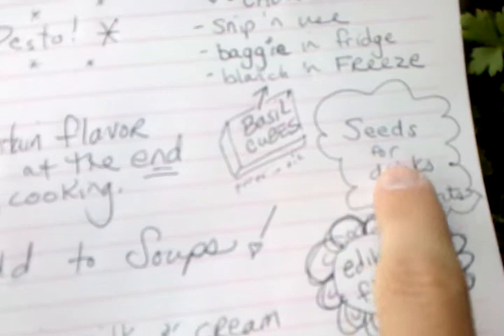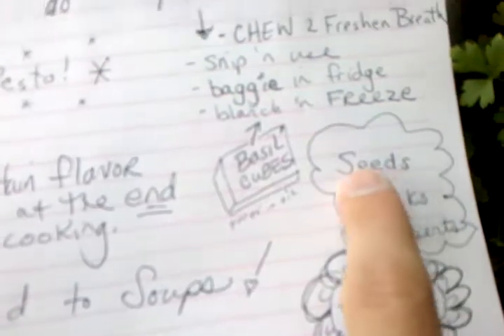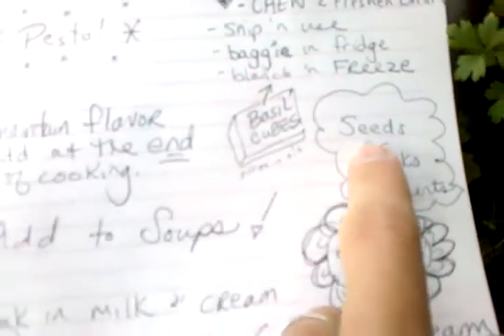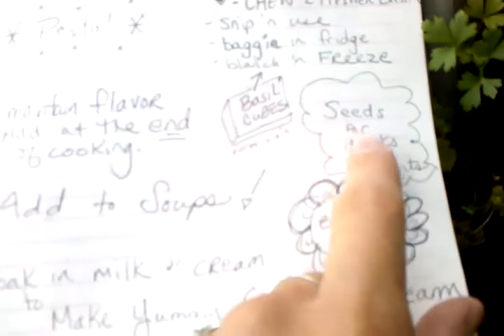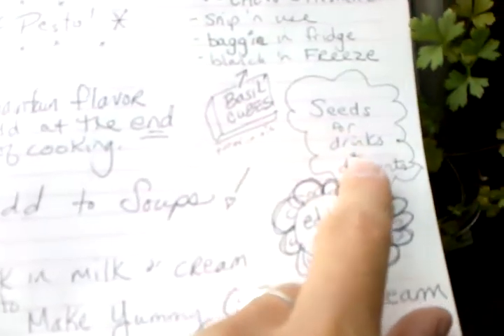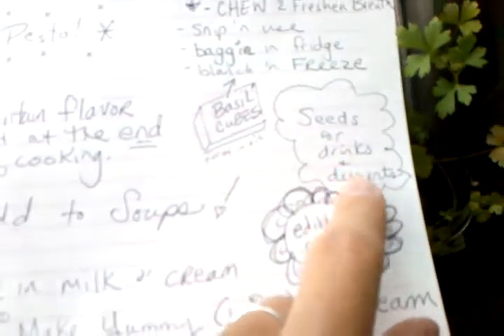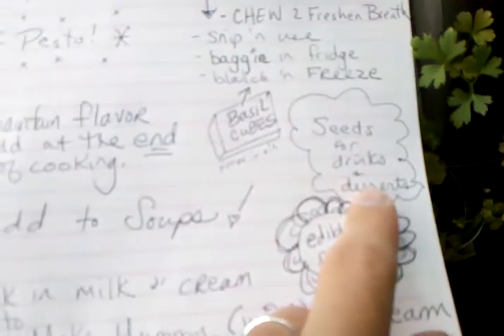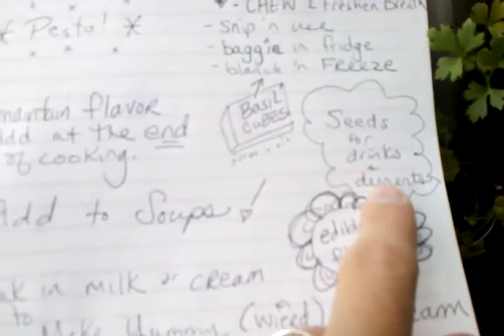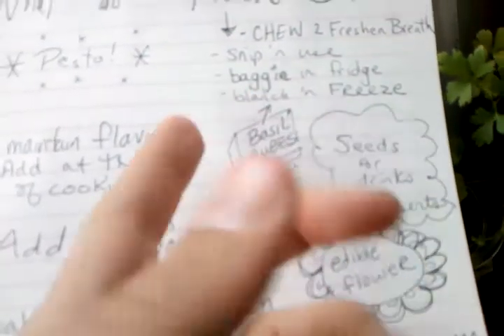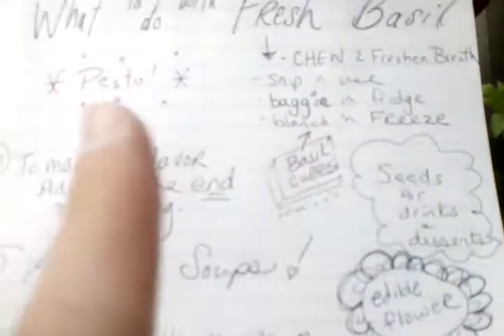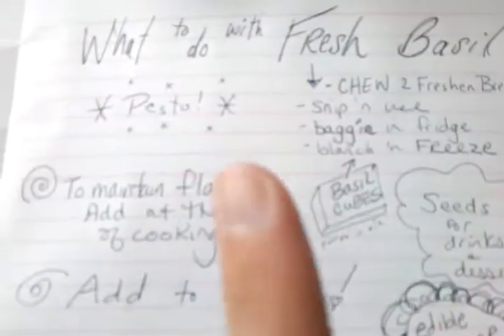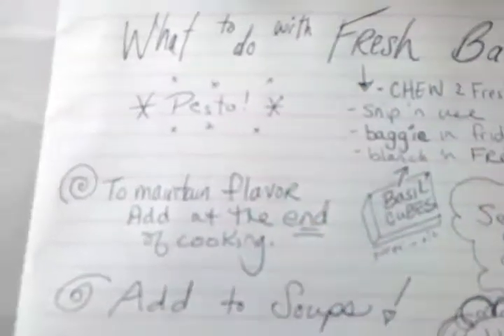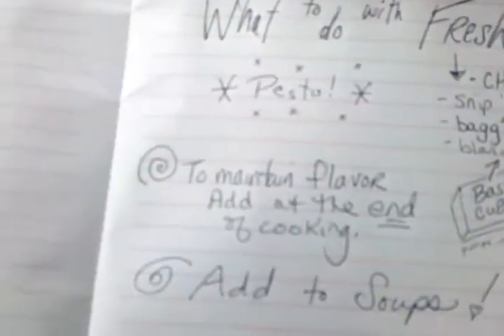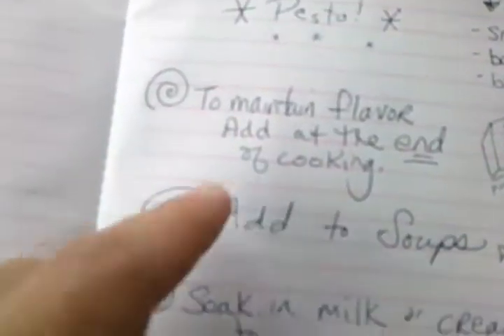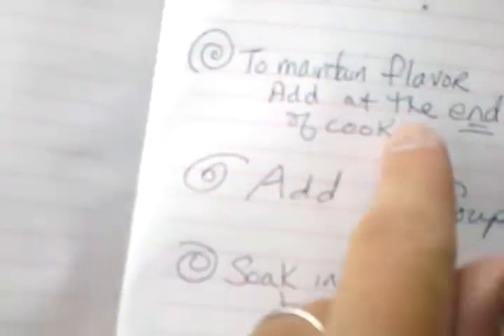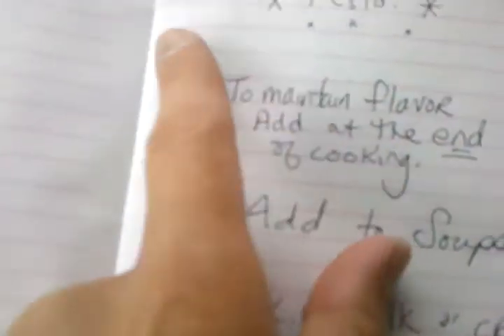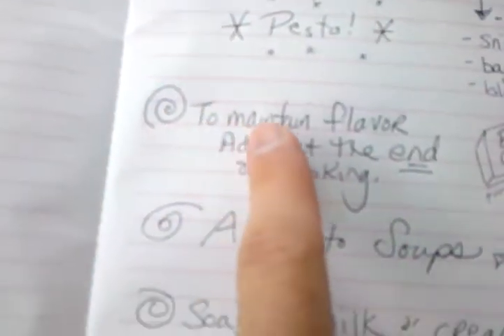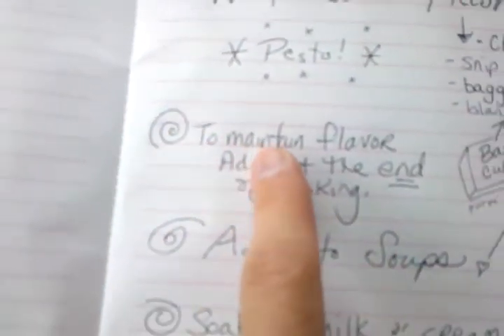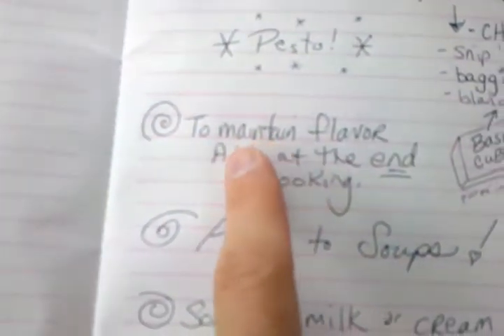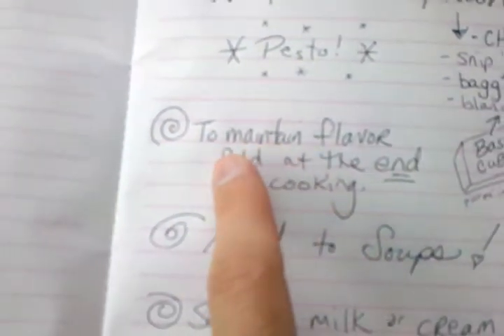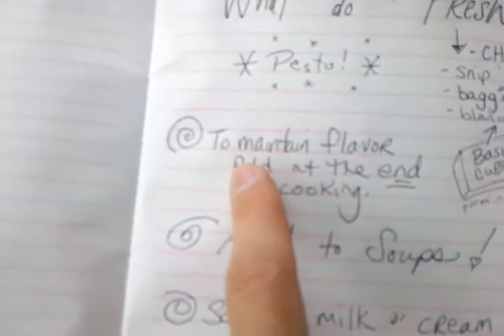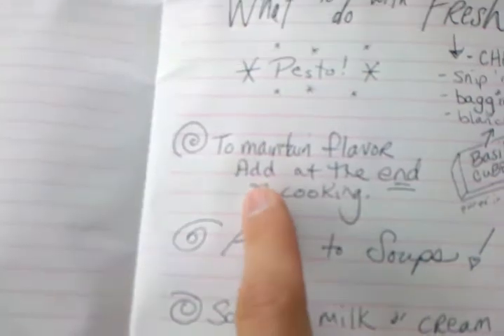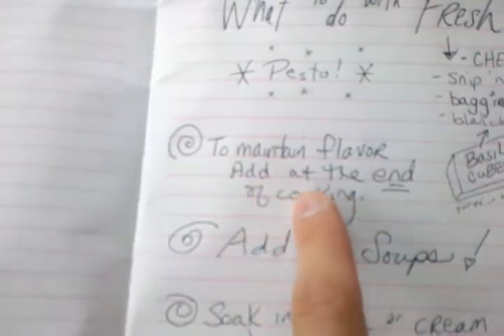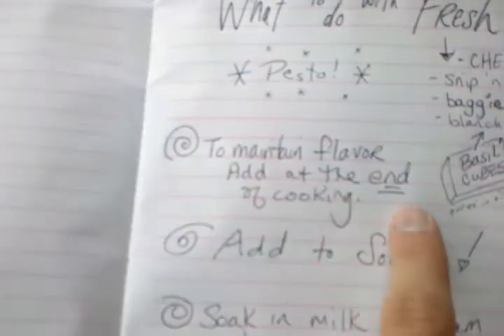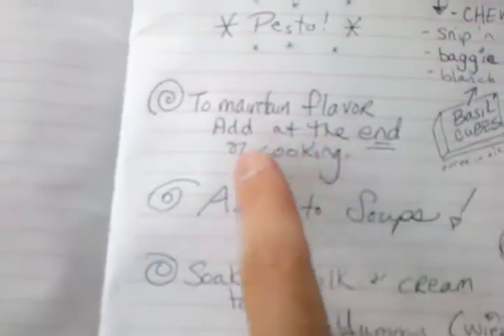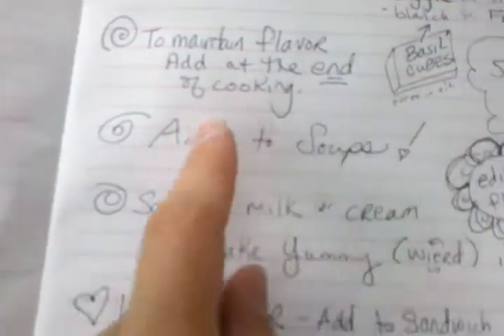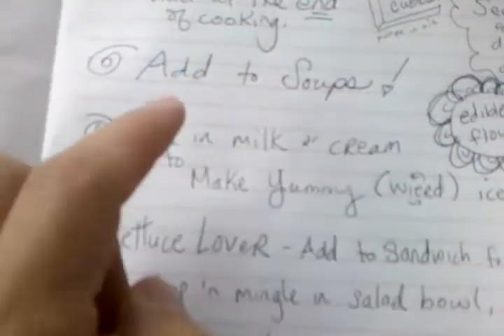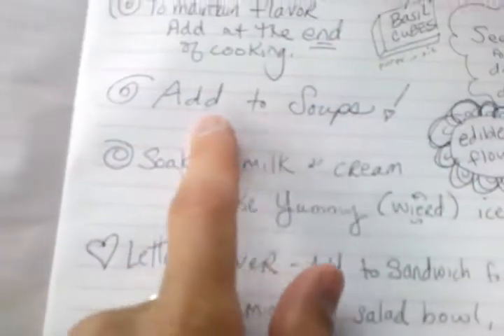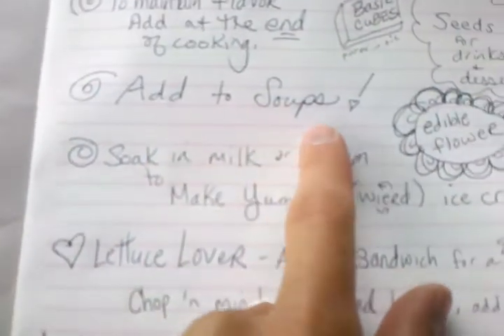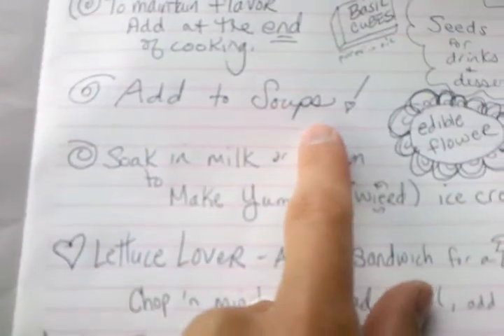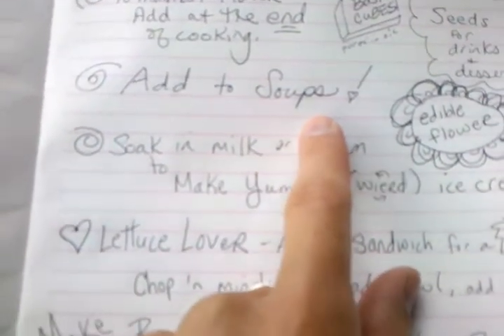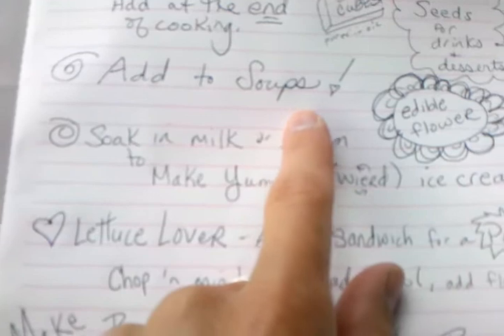I also found that you could use the seeds for drinks and desserts — just Google that for recipes. Something to remember about basil: to maintain flavor, add it at the end of the cooking. You could also add it to soups.